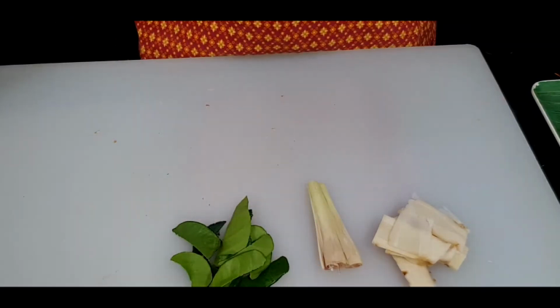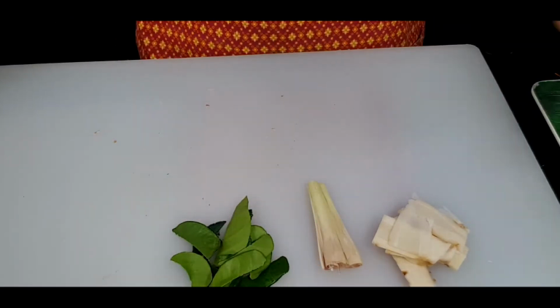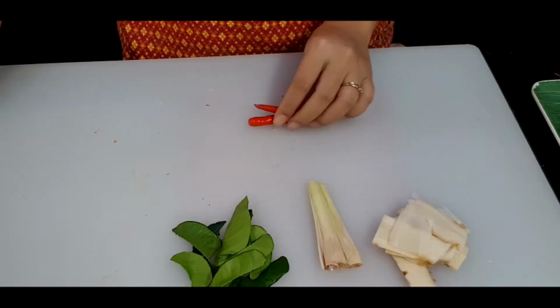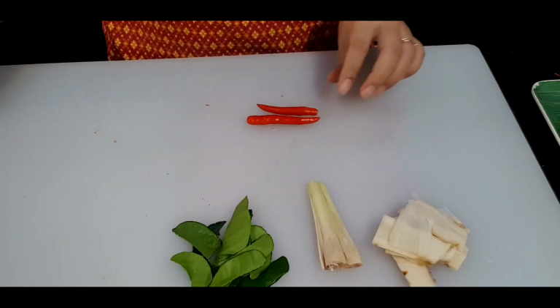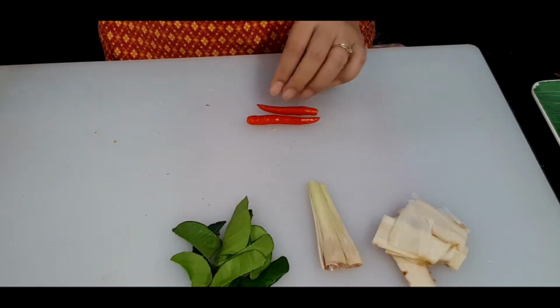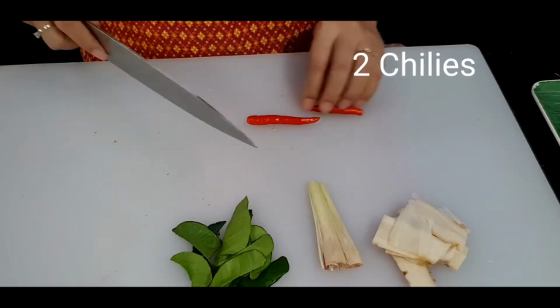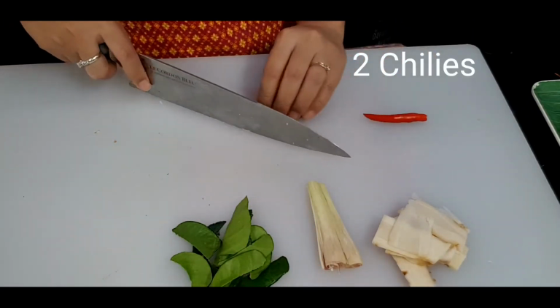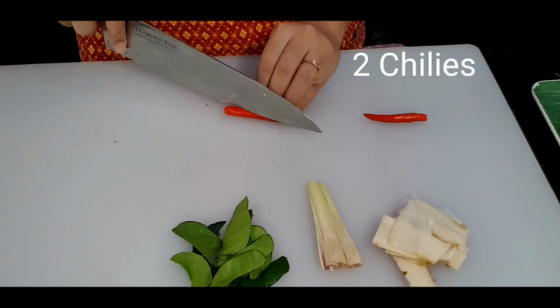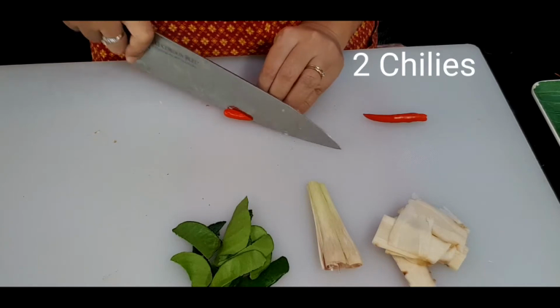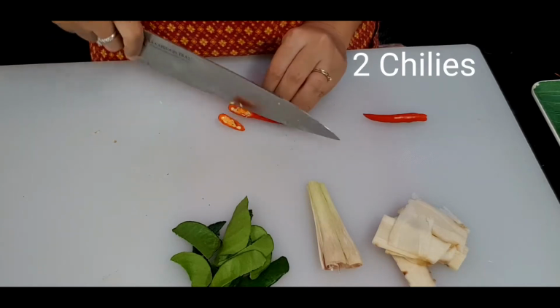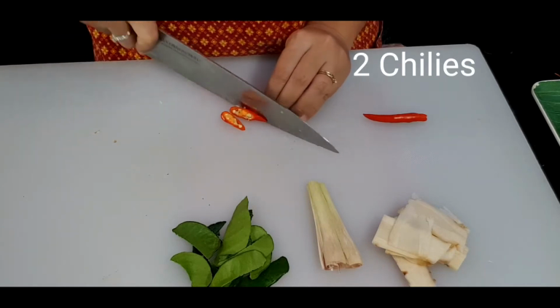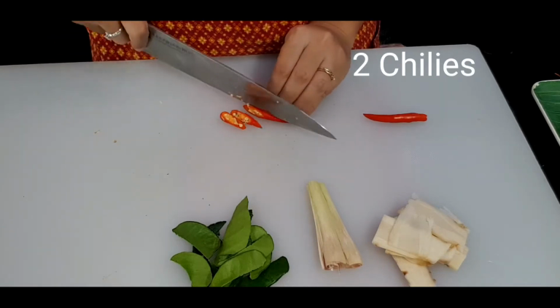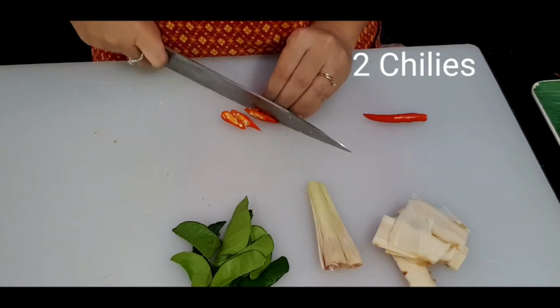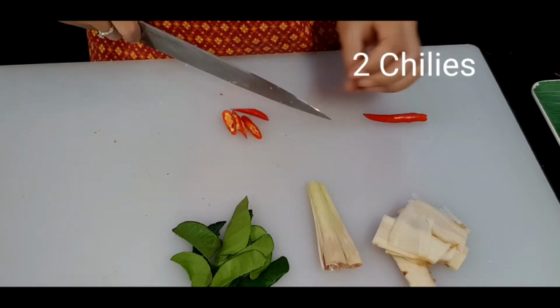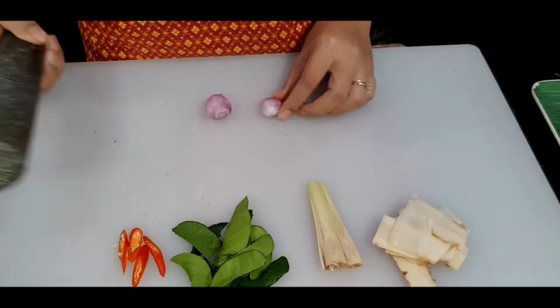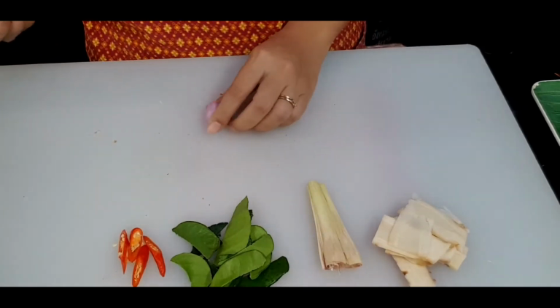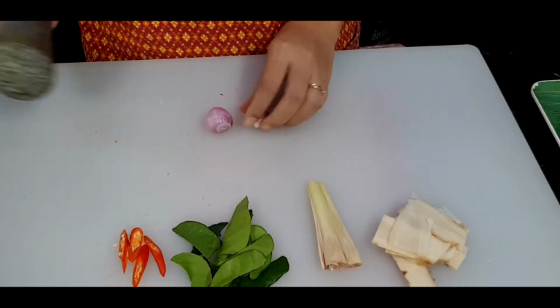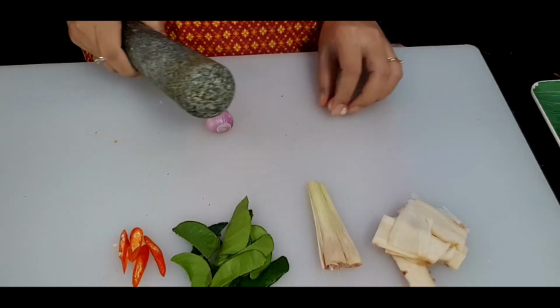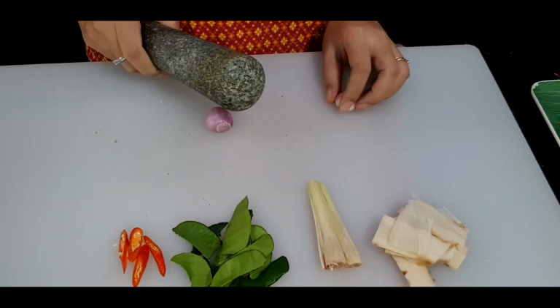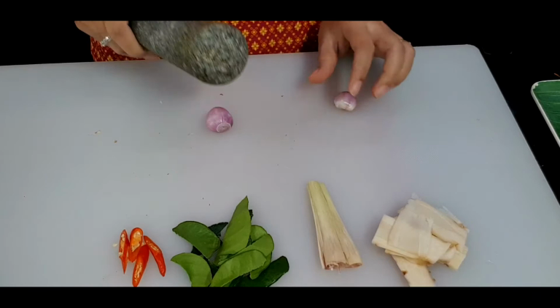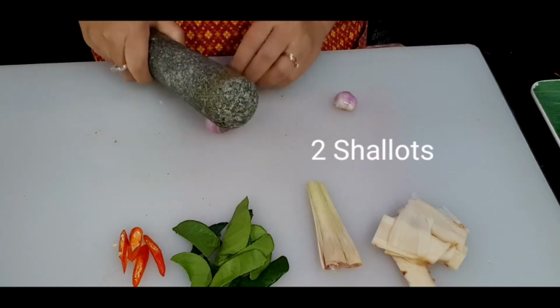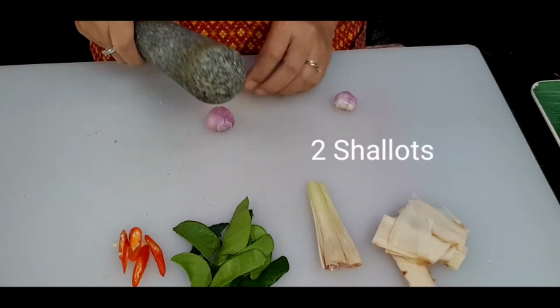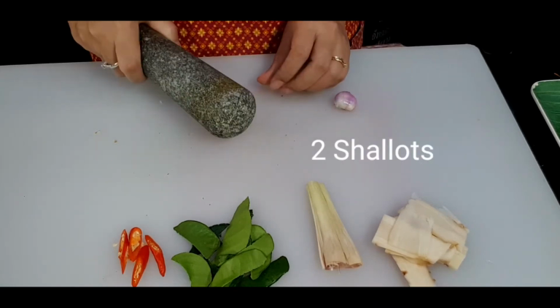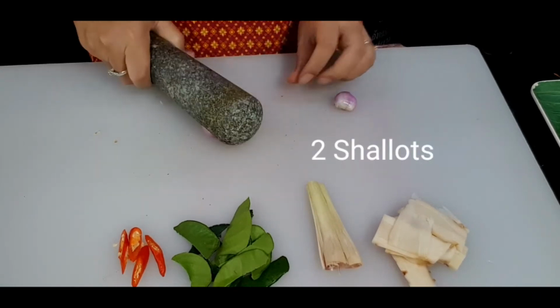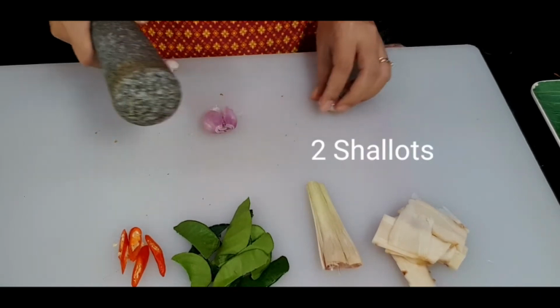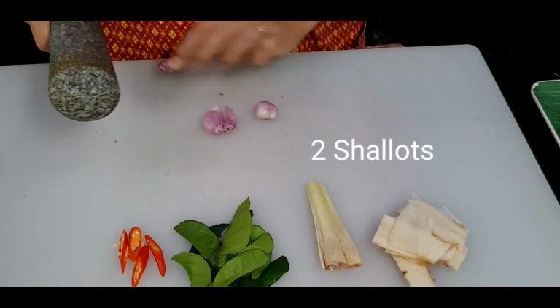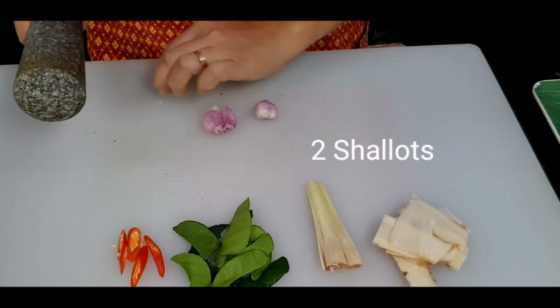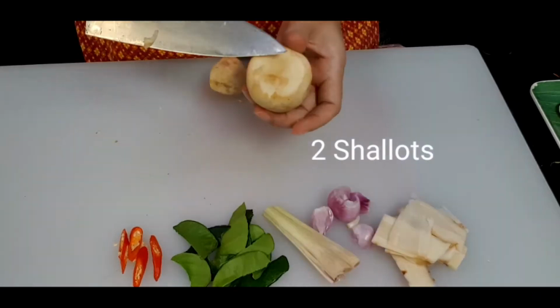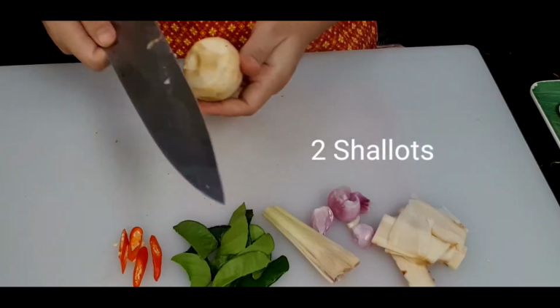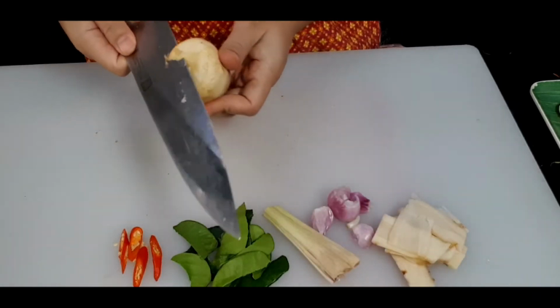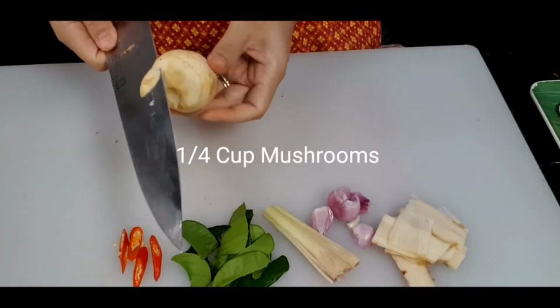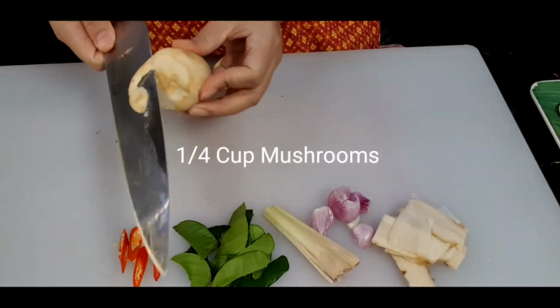For the chilies in this soup, I don't like it to be really spicy, so I'm going to cut my chilies into big chunks because I like the taste of the coconut milk. And for the shallots, I will smash them as well and put aside together with the herbs.